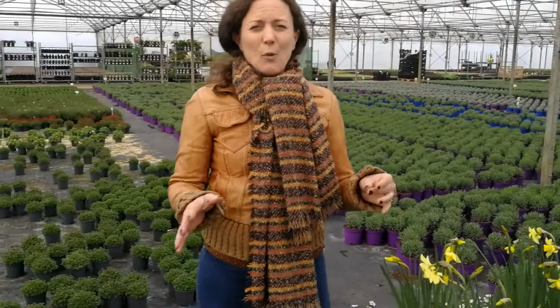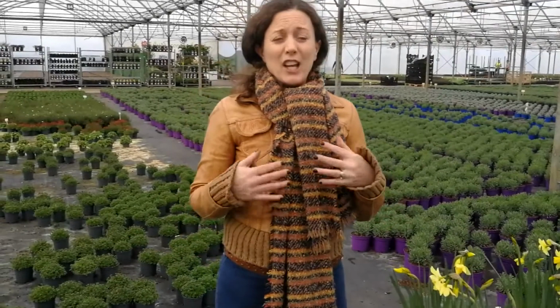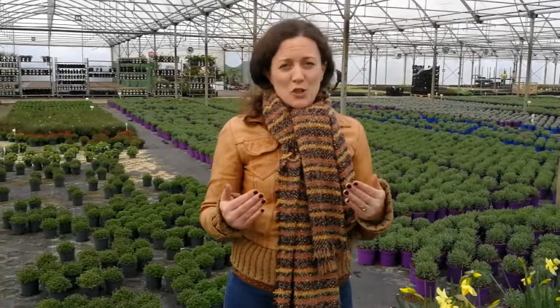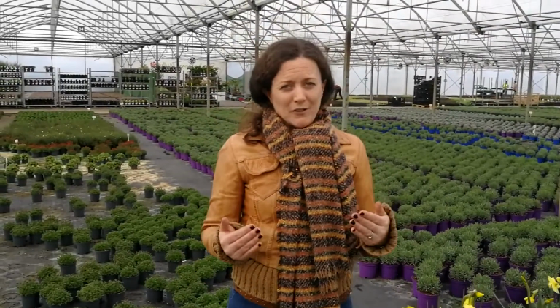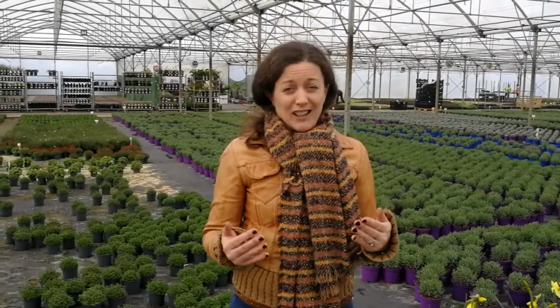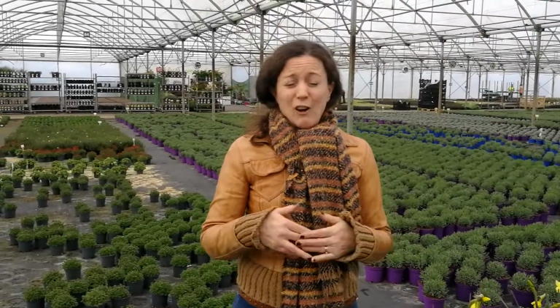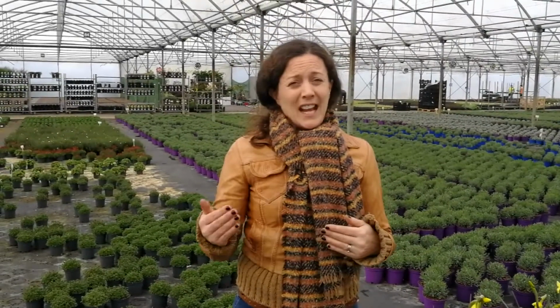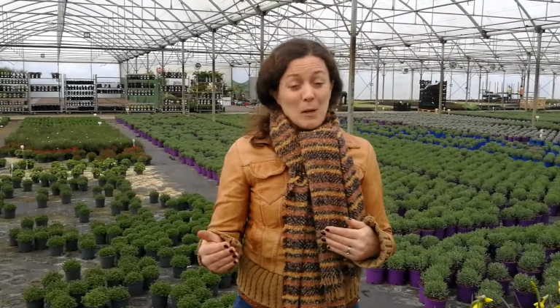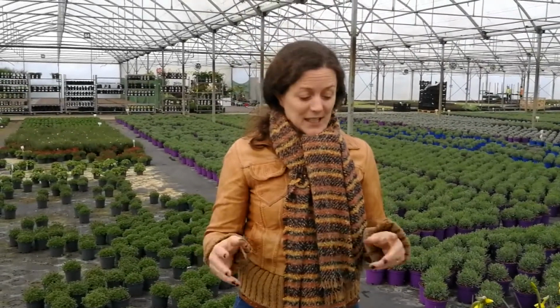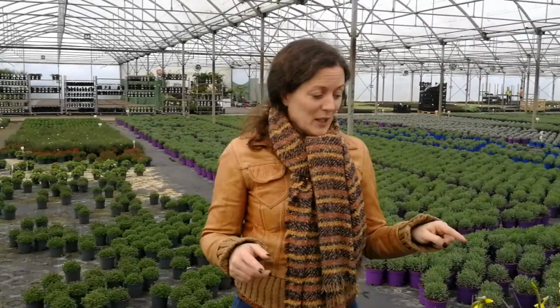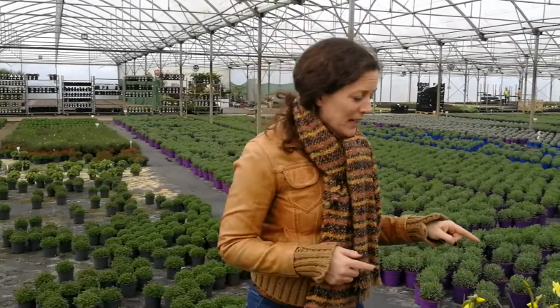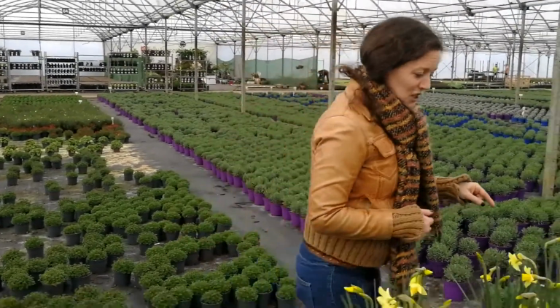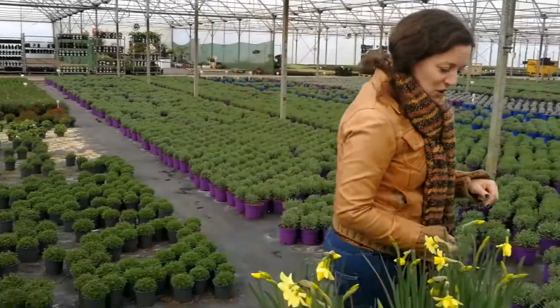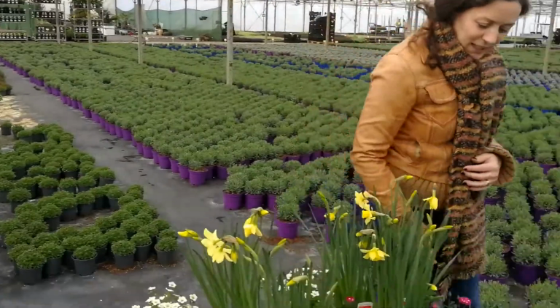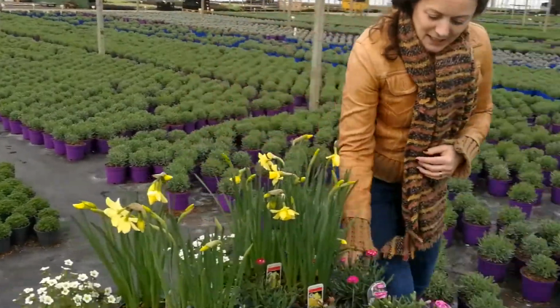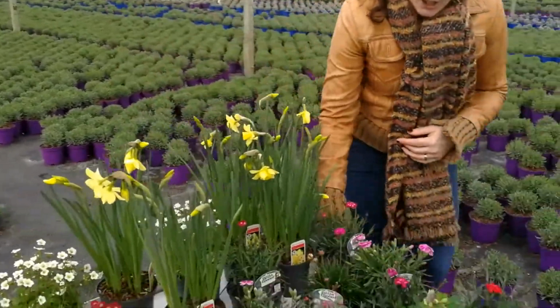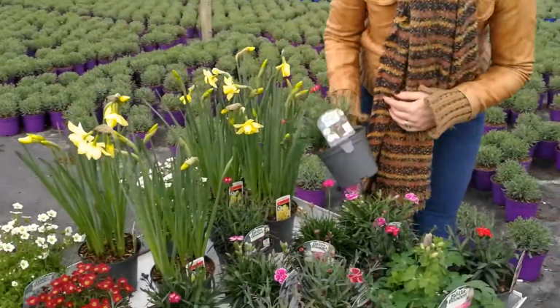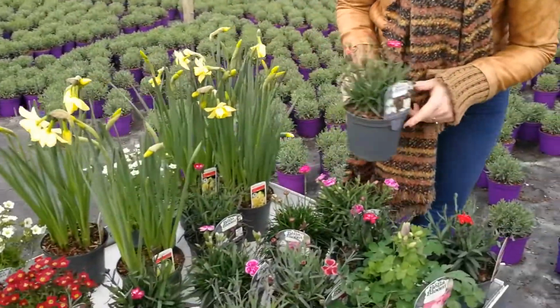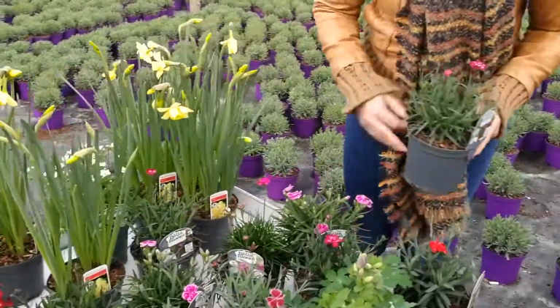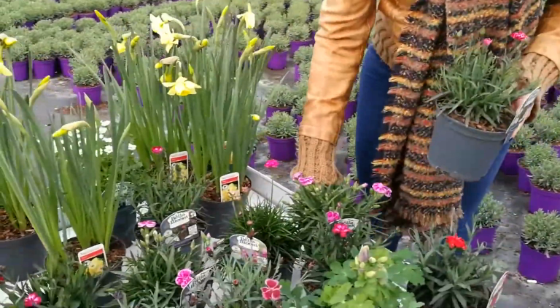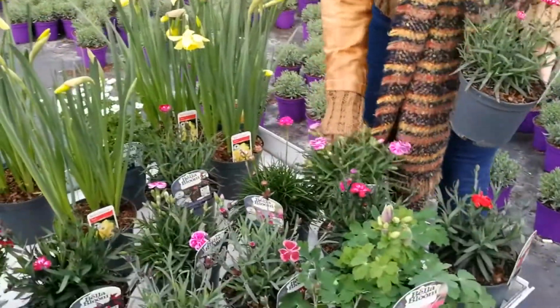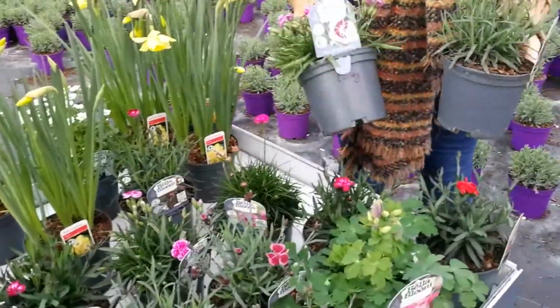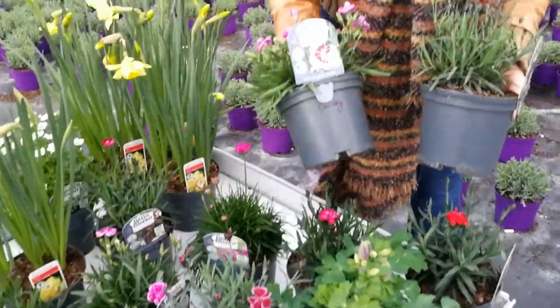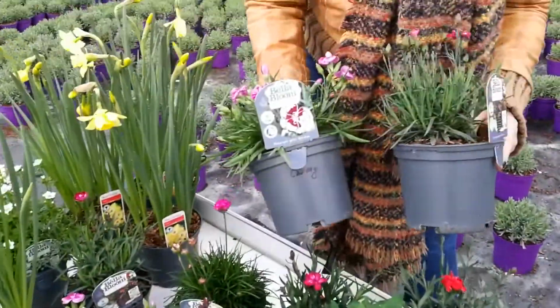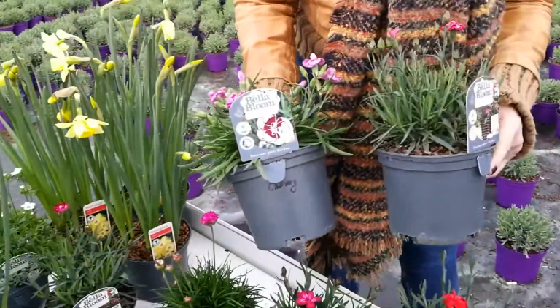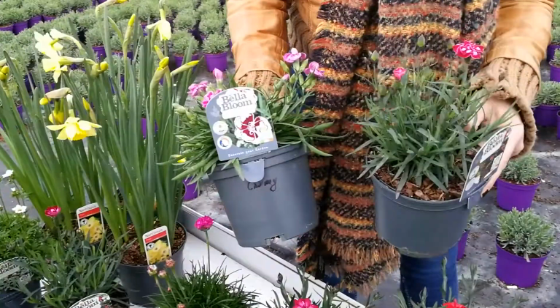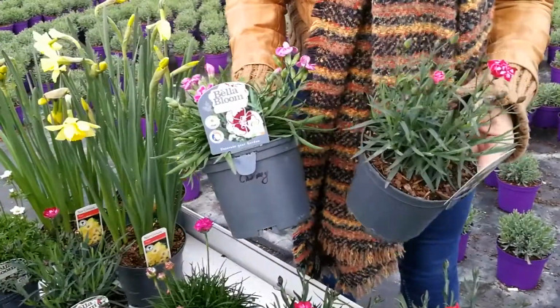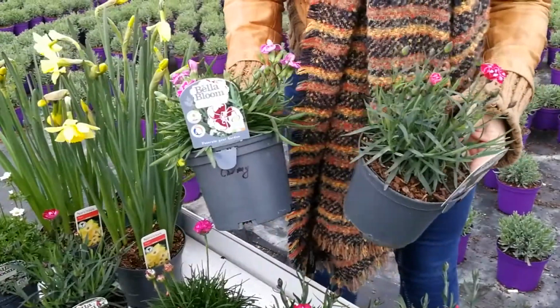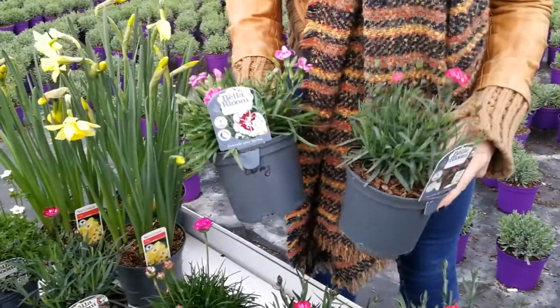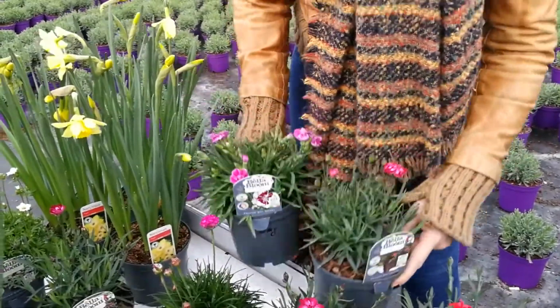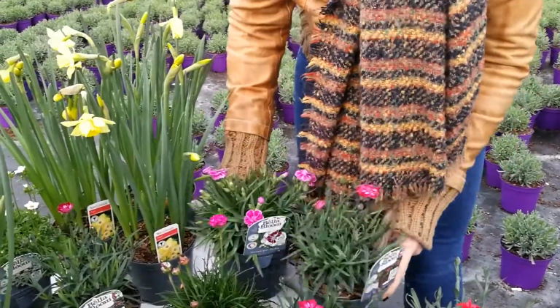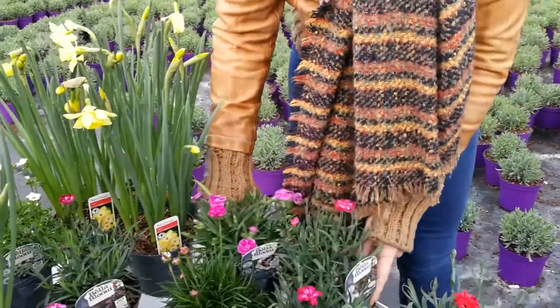We've a huge amount of colour over the next couple of months, including pinks, which I'll show you here. I showed you some last week, but we have the usual Charmy and then these lovely colours: raspberry cream, strawberry cream.